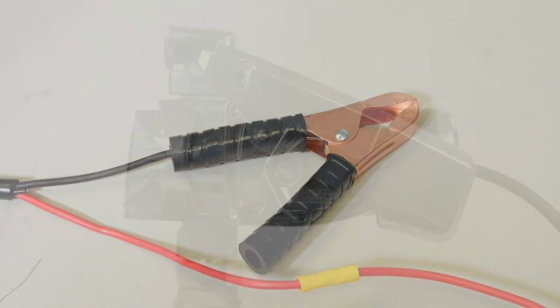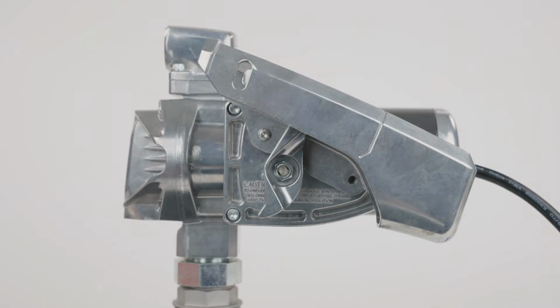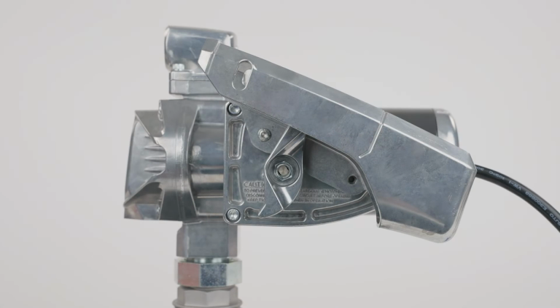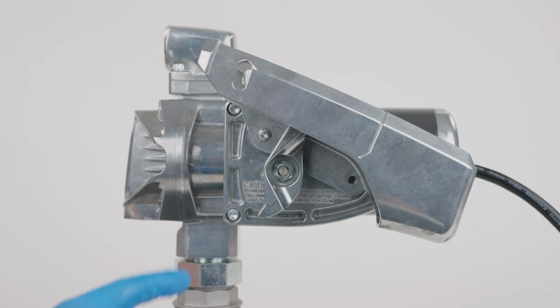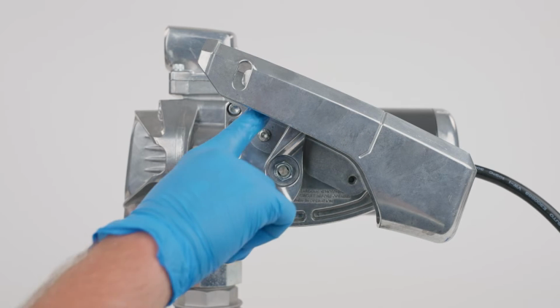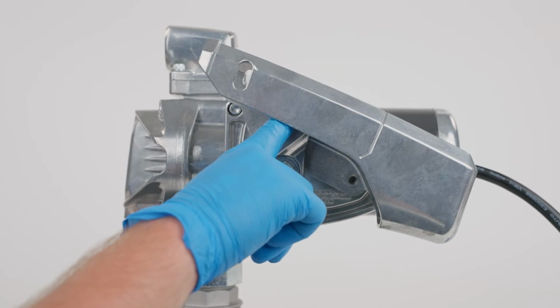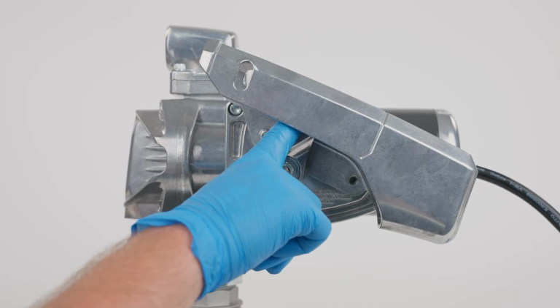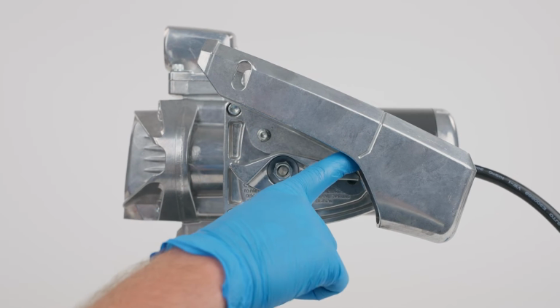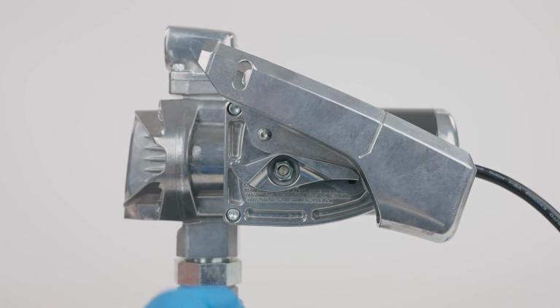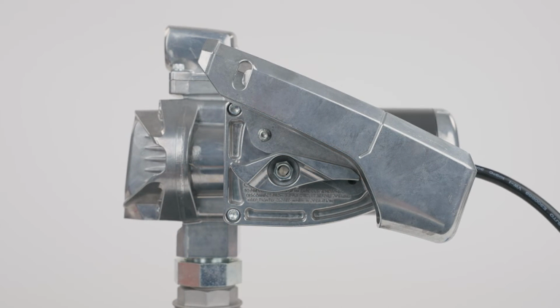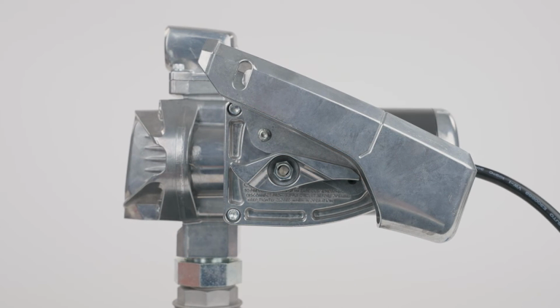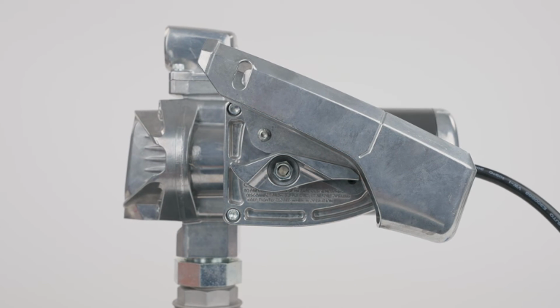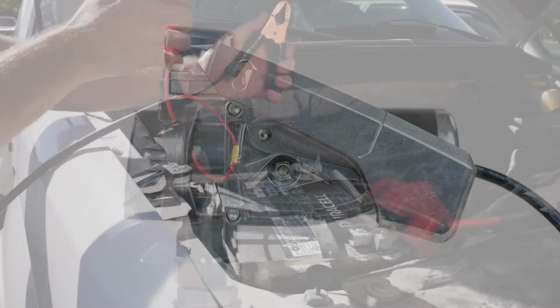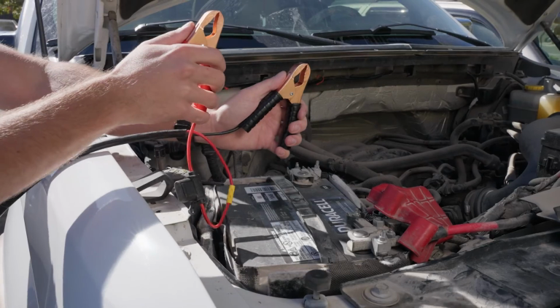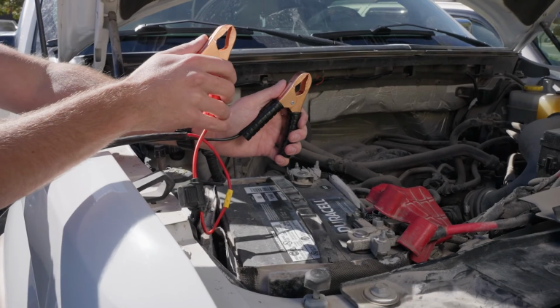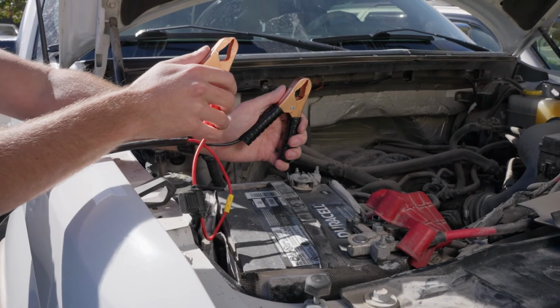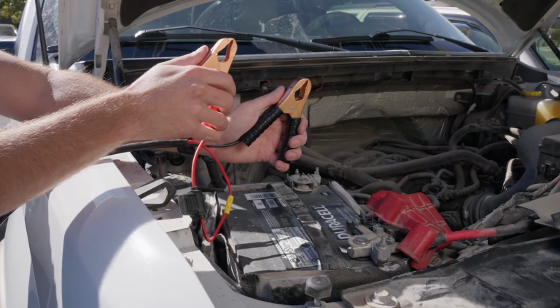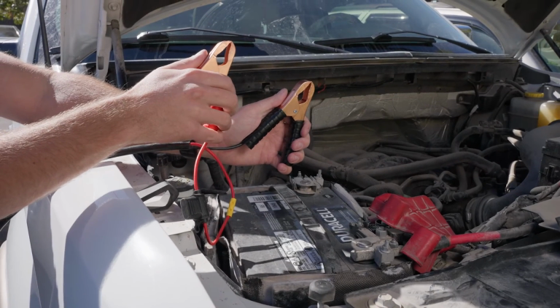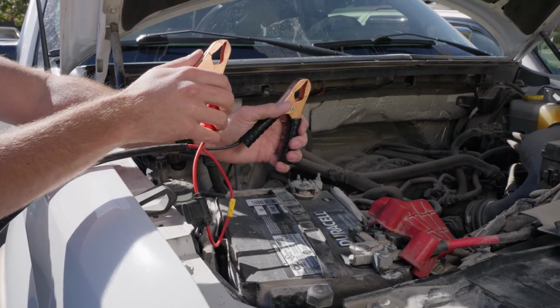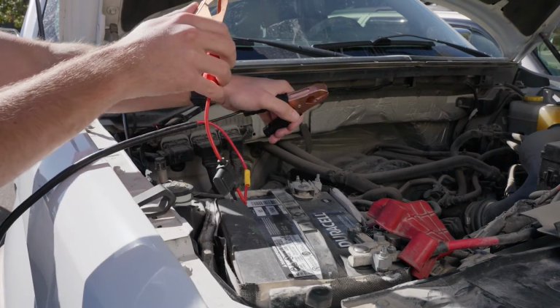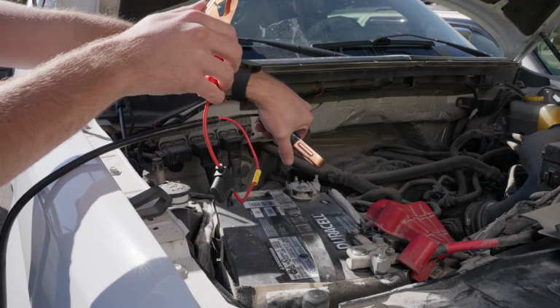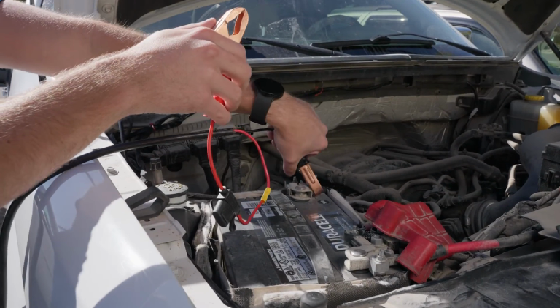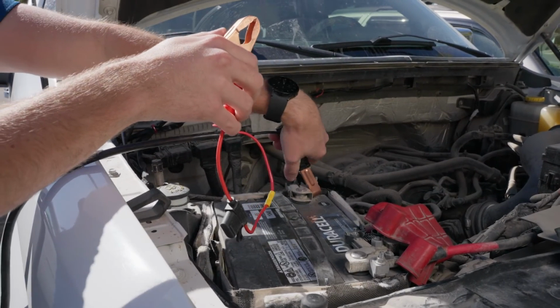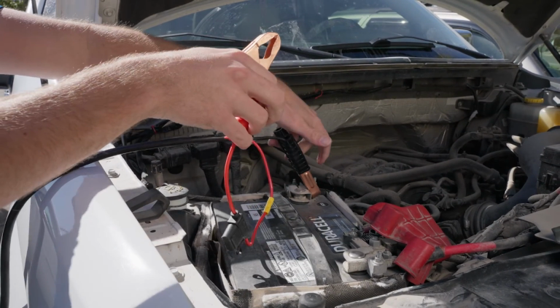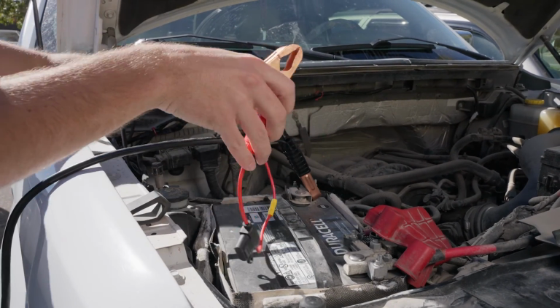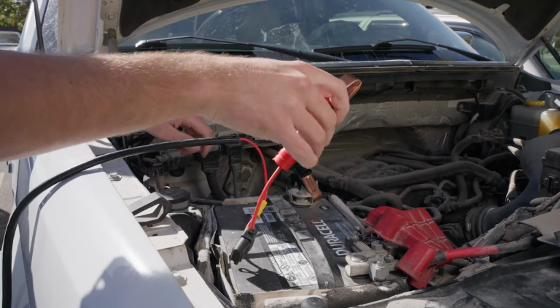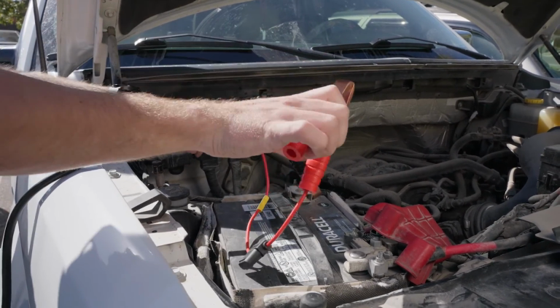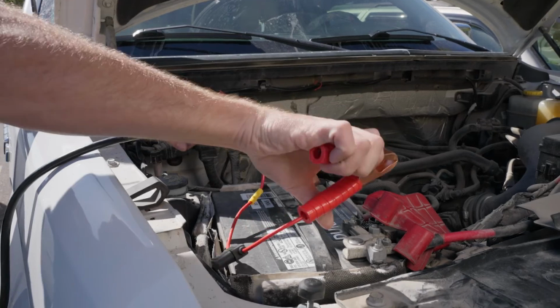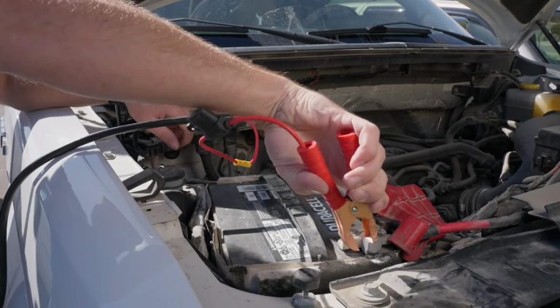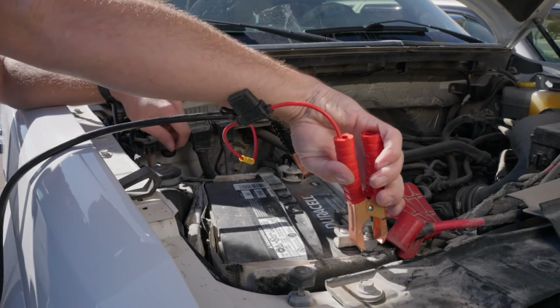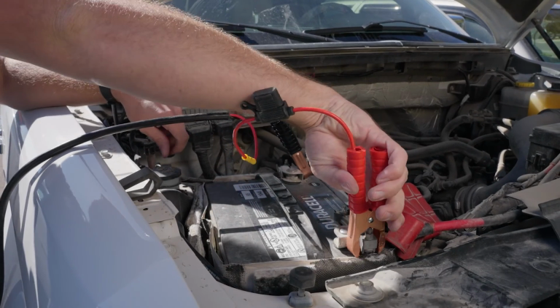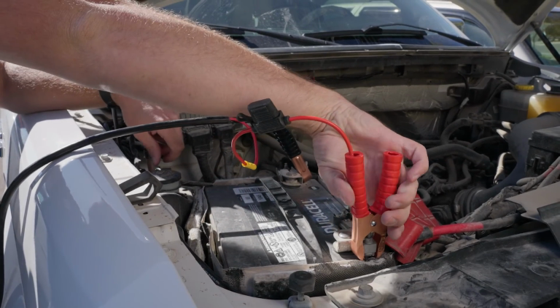To connect the battery clamps to your battery, ensure your pump is turned off. Then, connect the negative clamp to your battery's negative terminal and the positive clamp to the positive terminal.